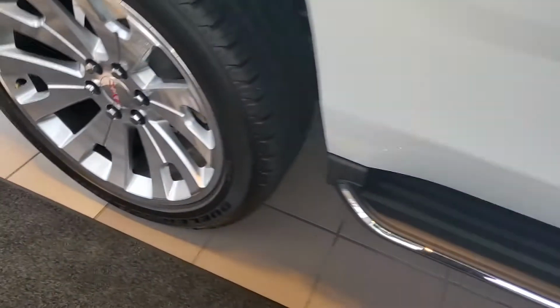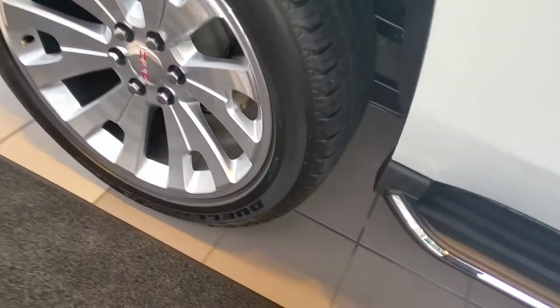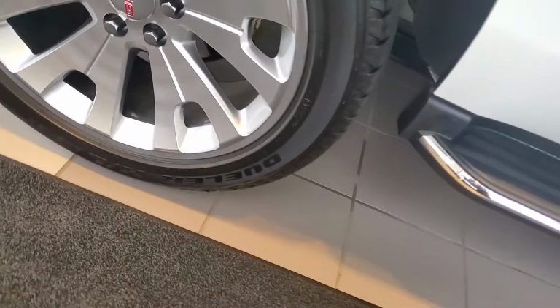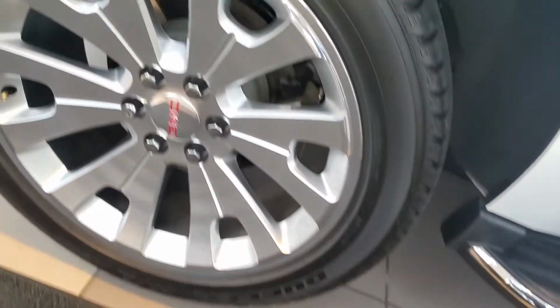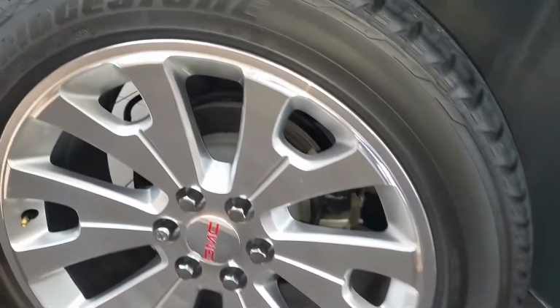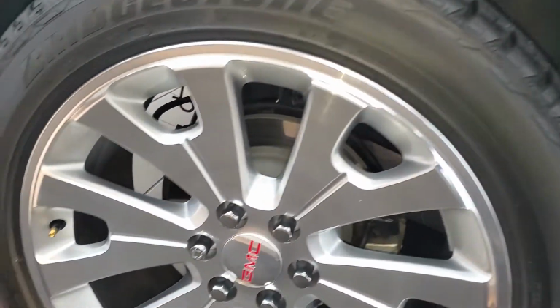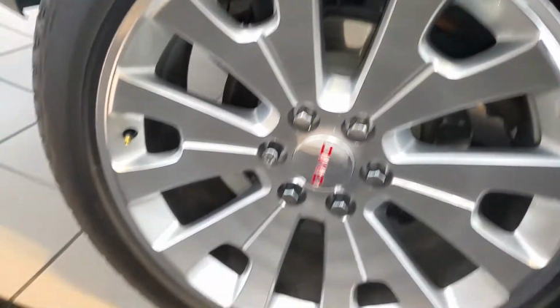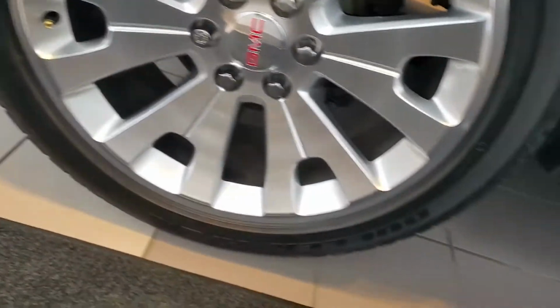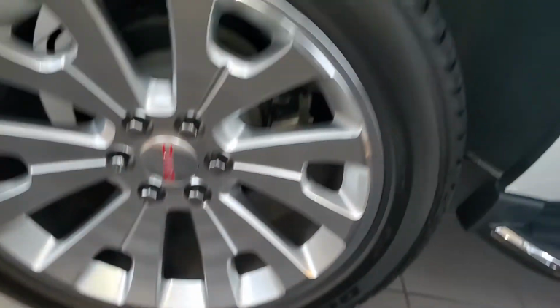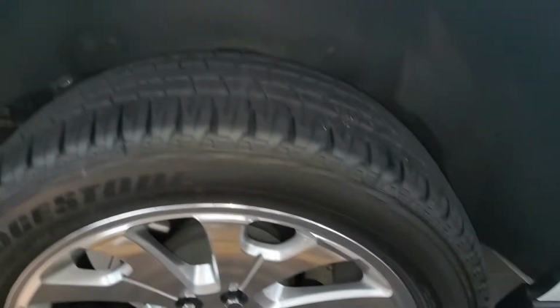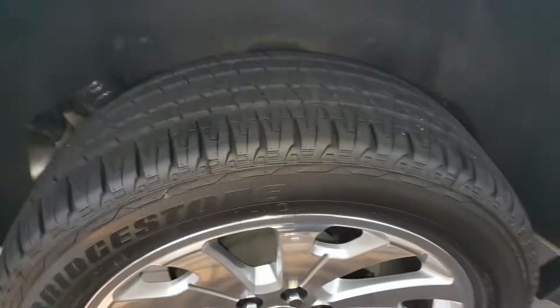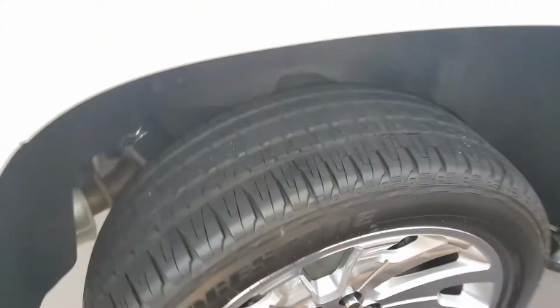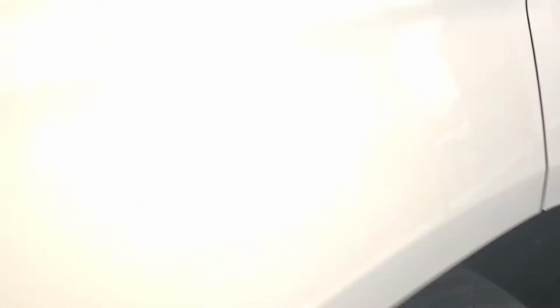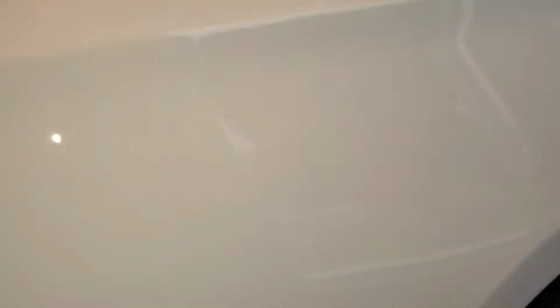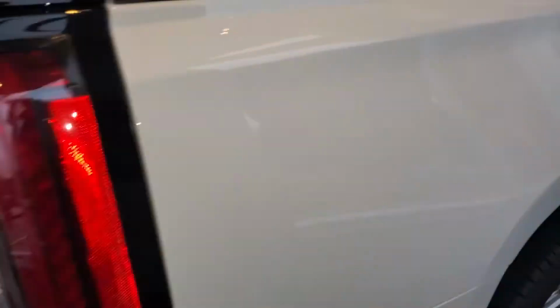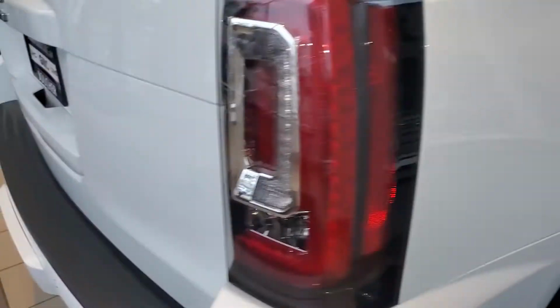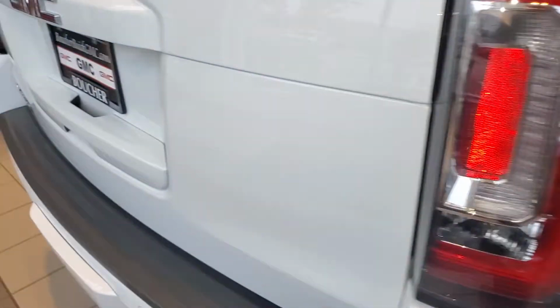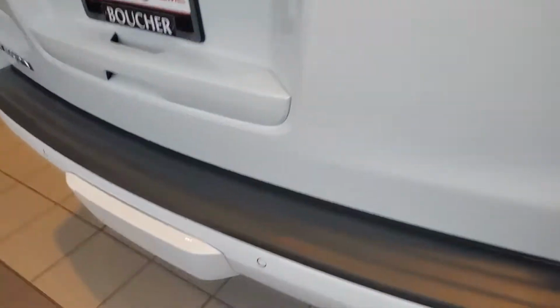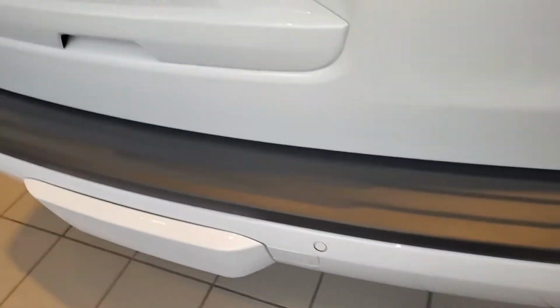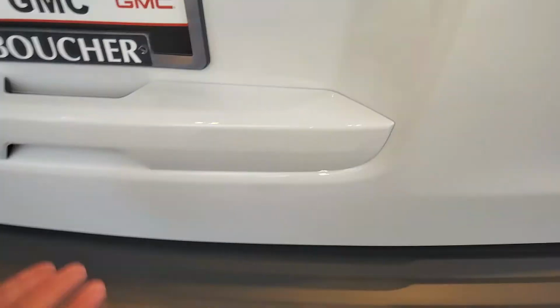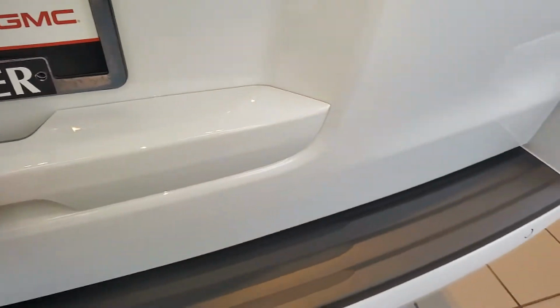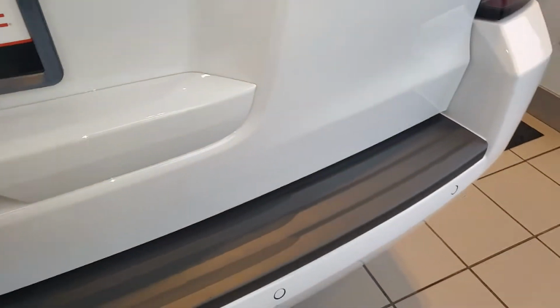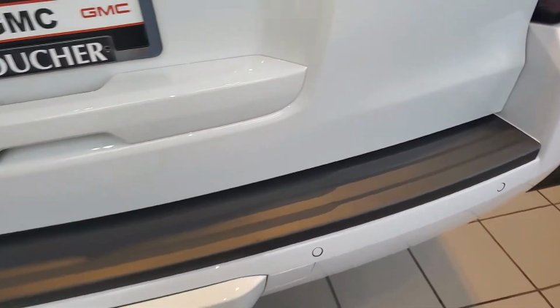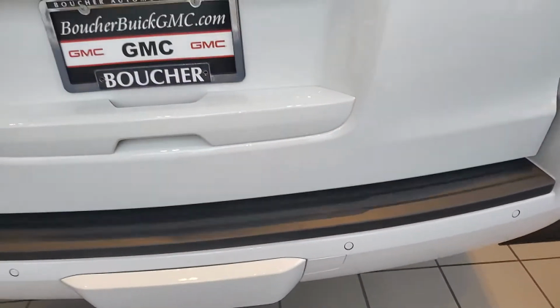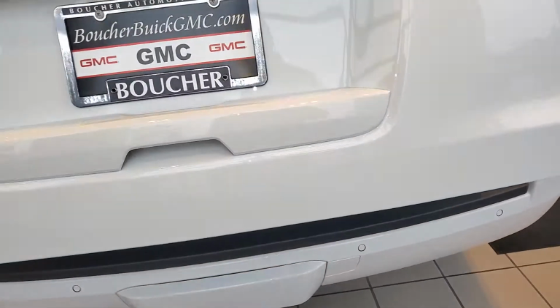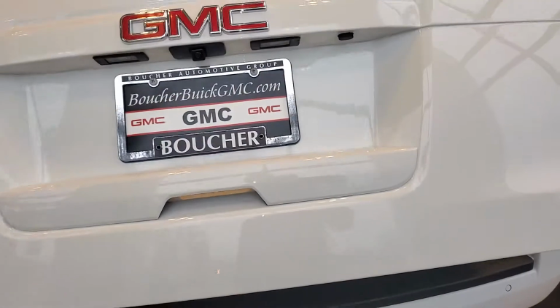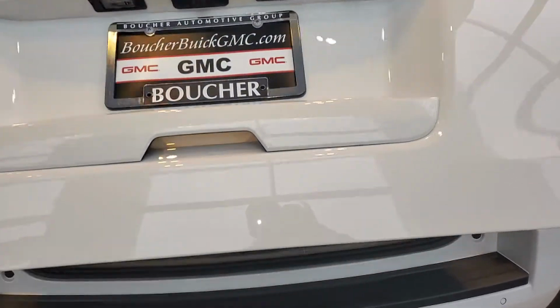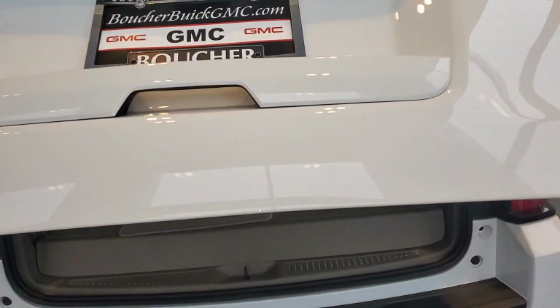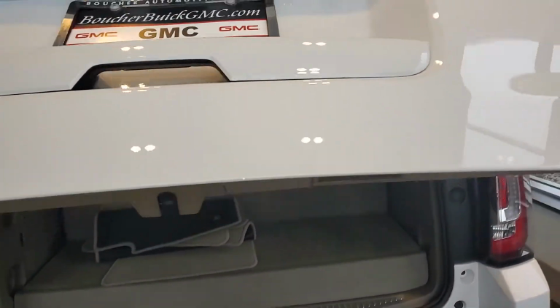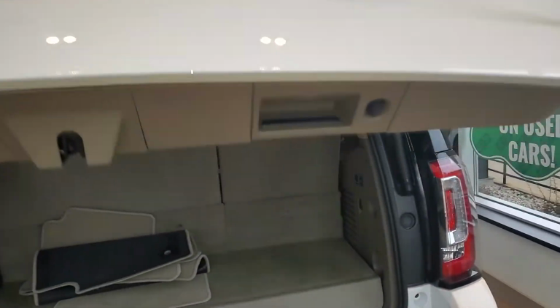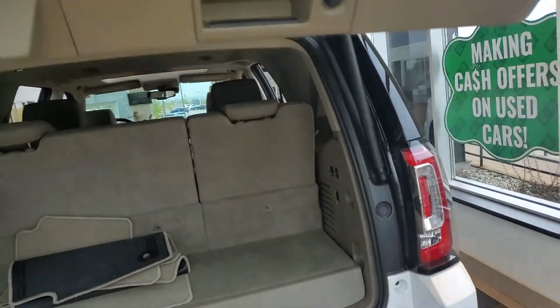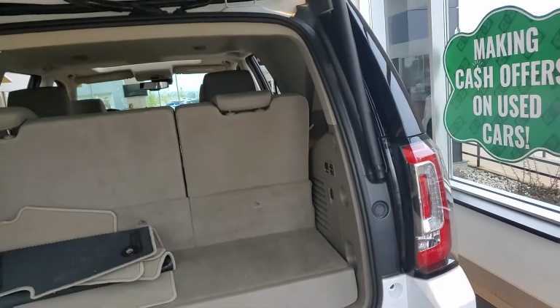You also have the very nice 22-inch rims on there with great Stone tires, of course, and the Summit White exterior. It also has front and rear parking assist, a towing package, backup camera, and you can see the power liftgate as well.